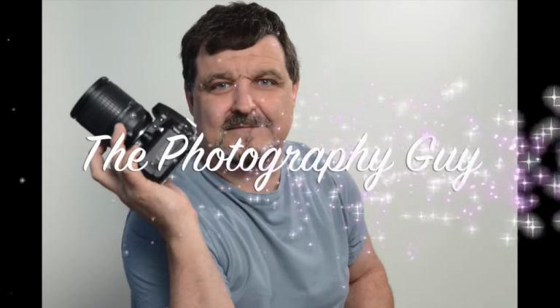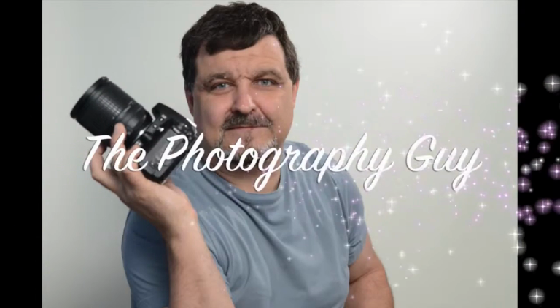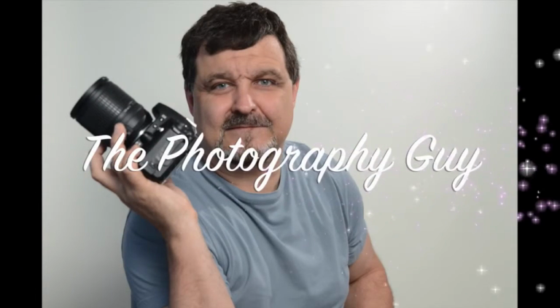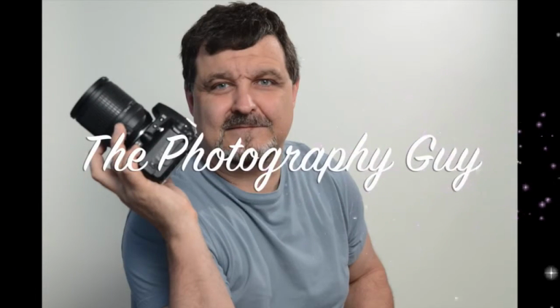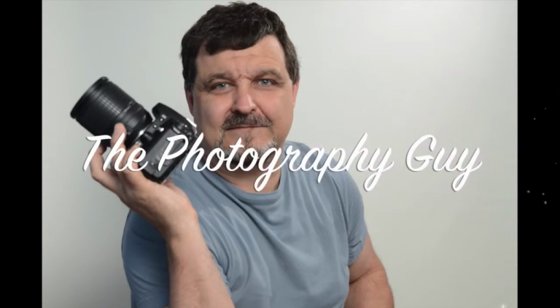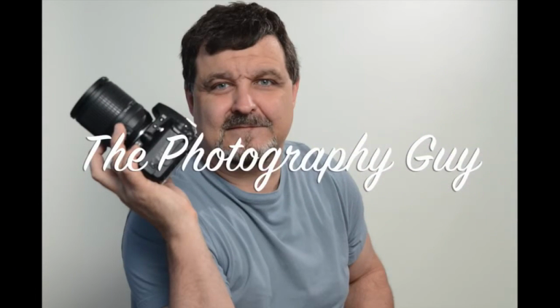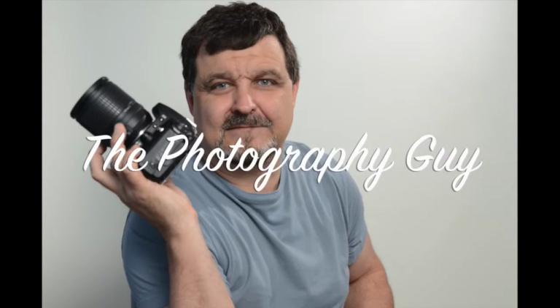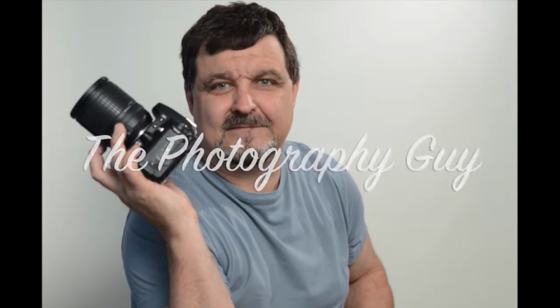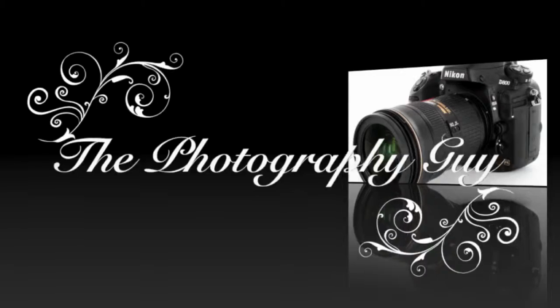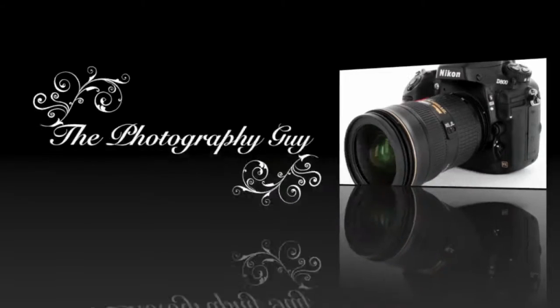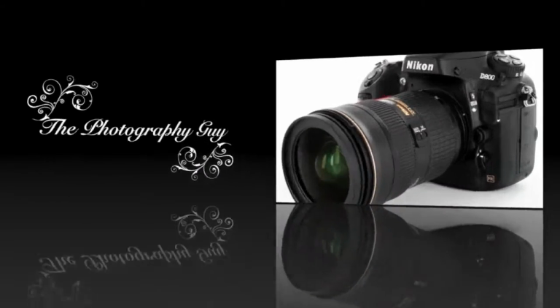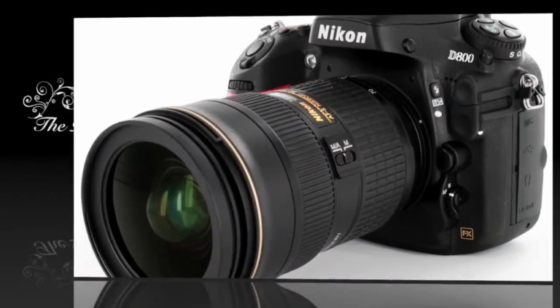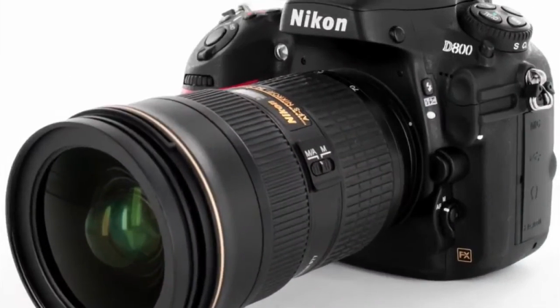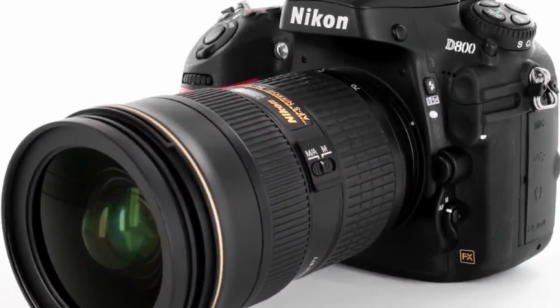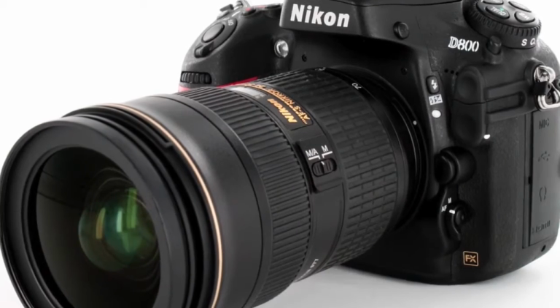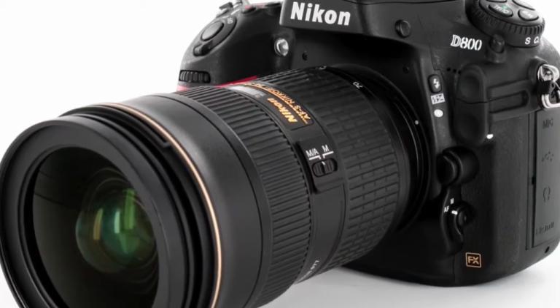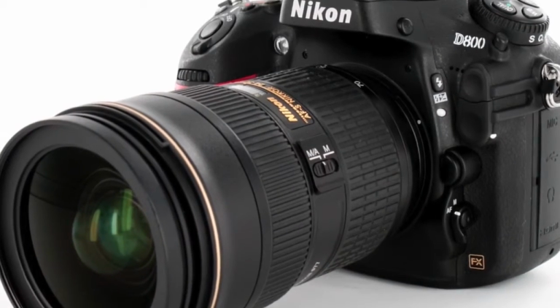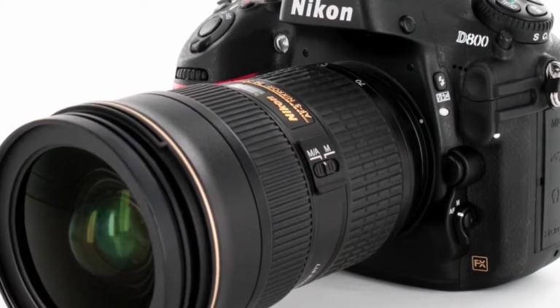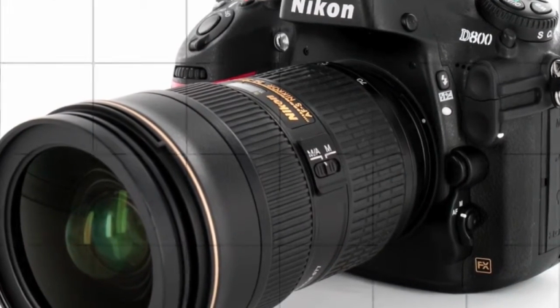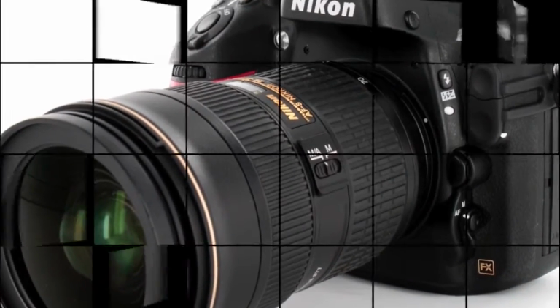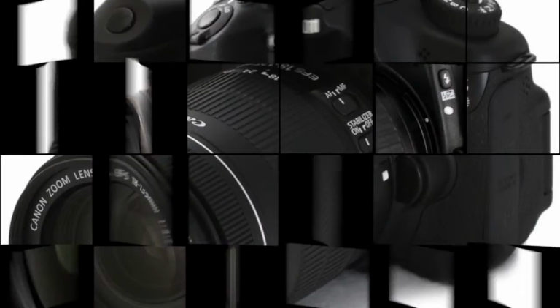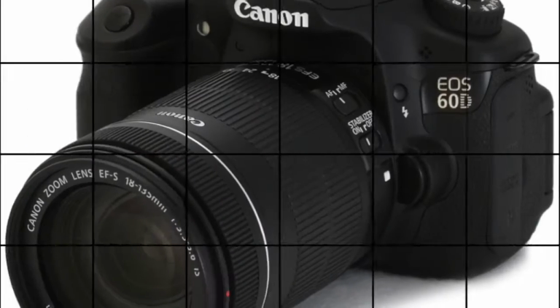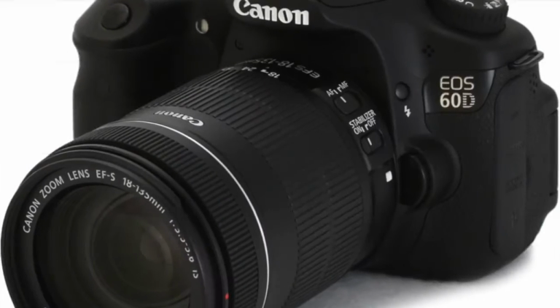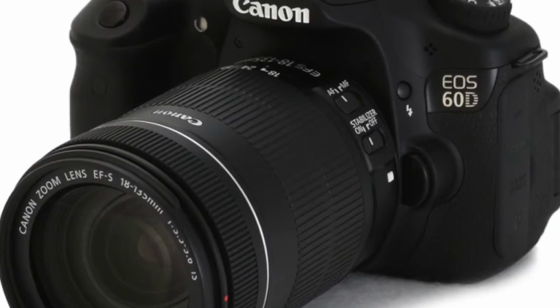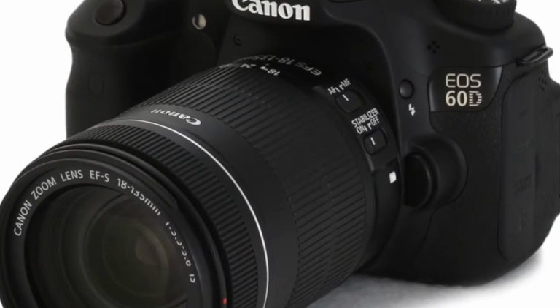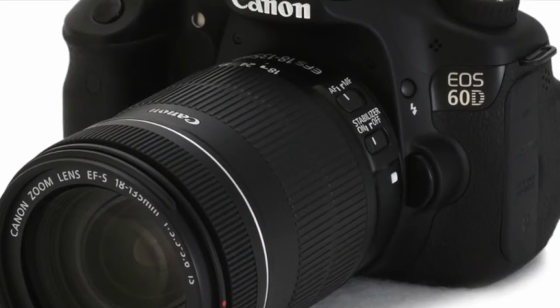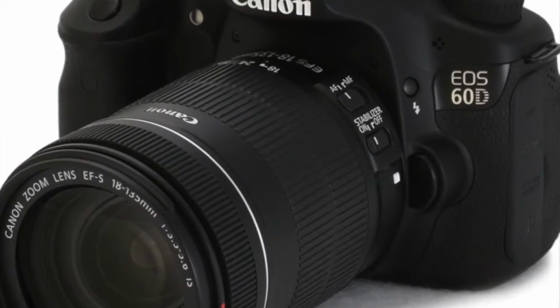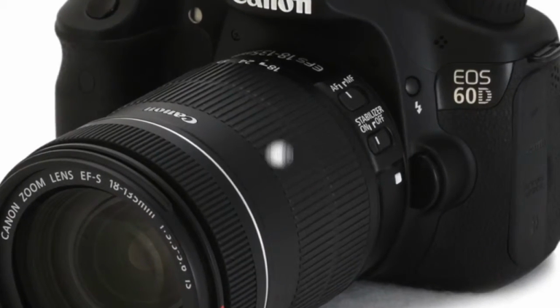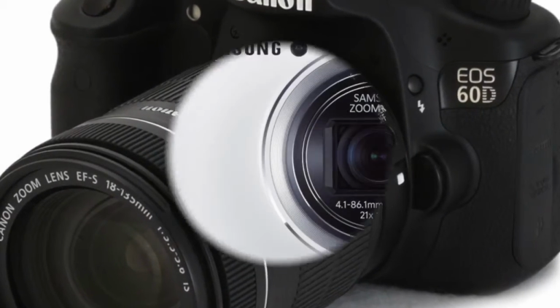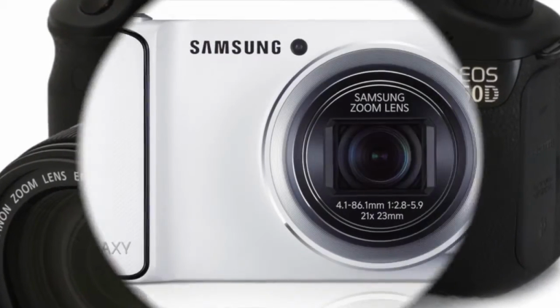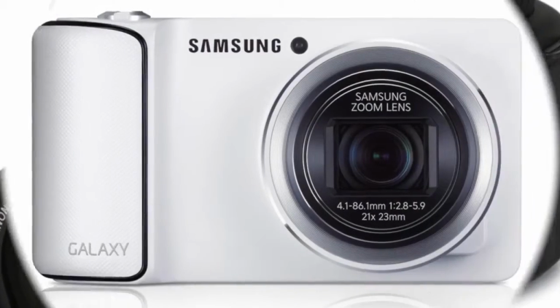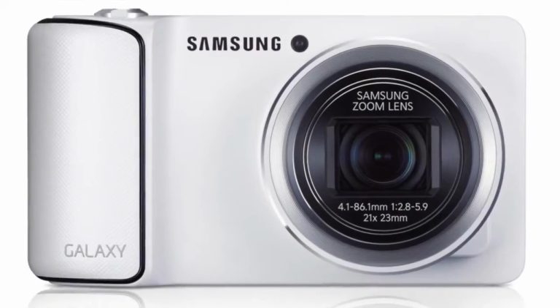Welcome to The Photography Guy. I'm your host, The Photography Guy. Let's get started here with another great photo show.